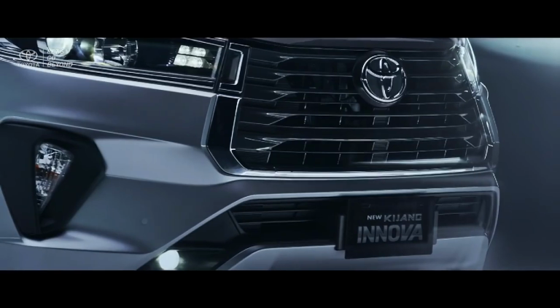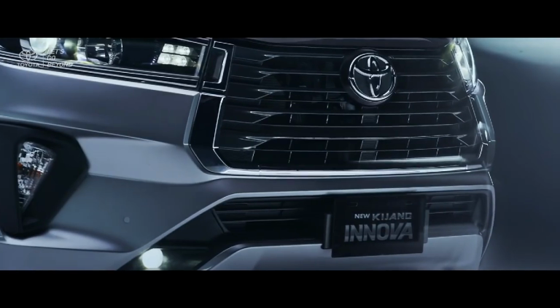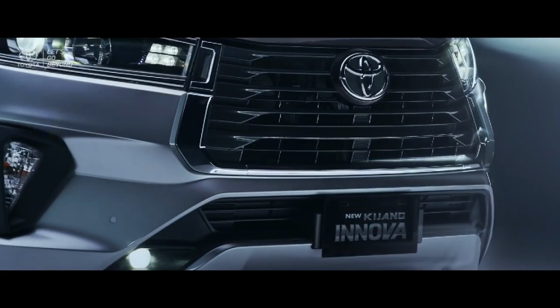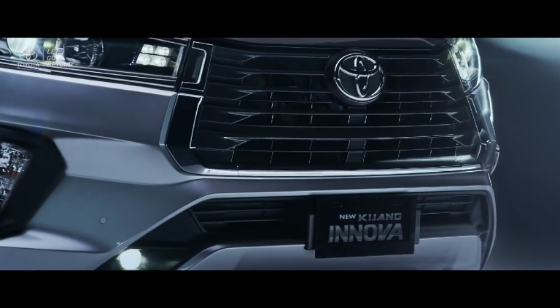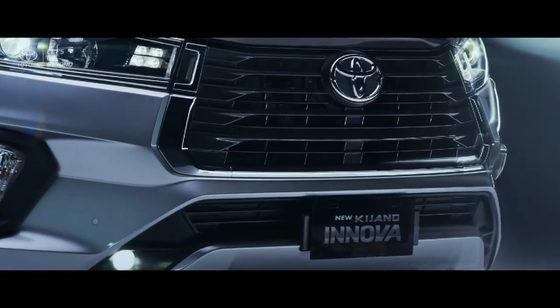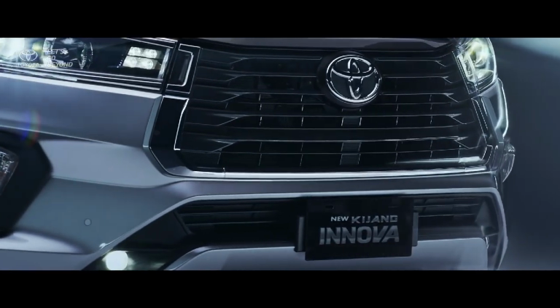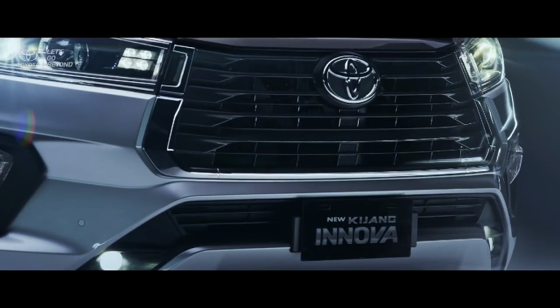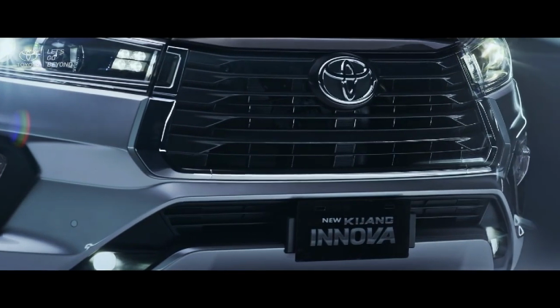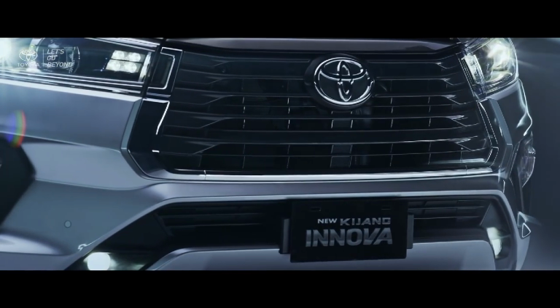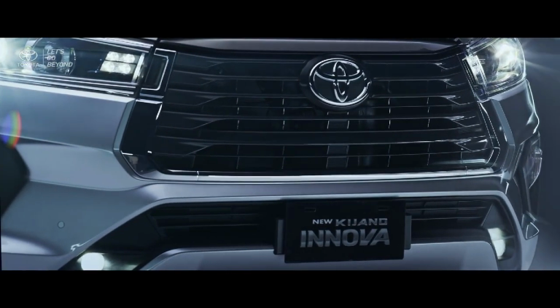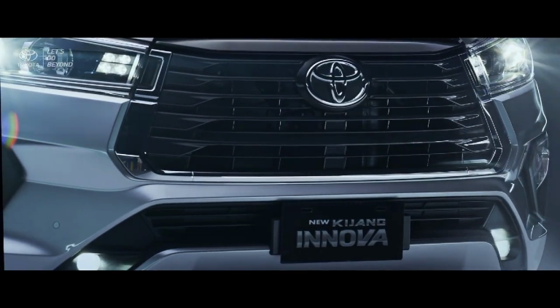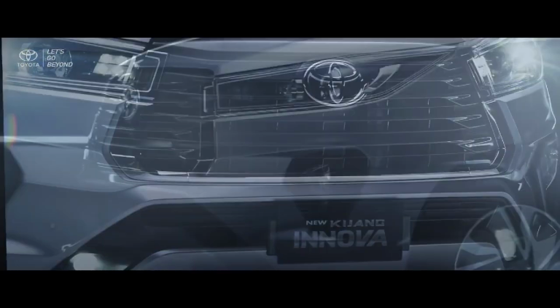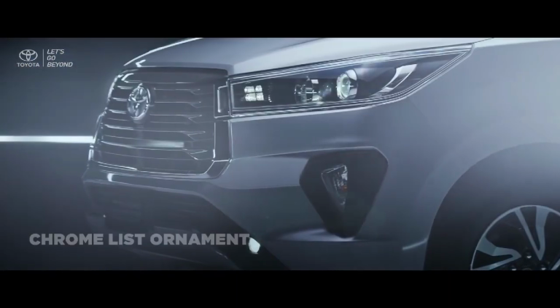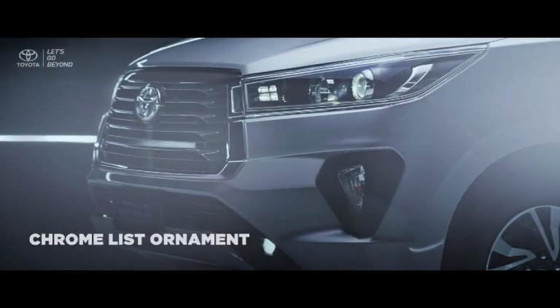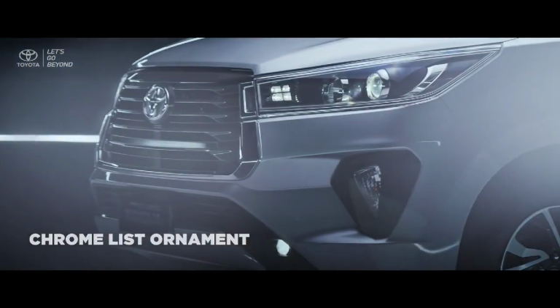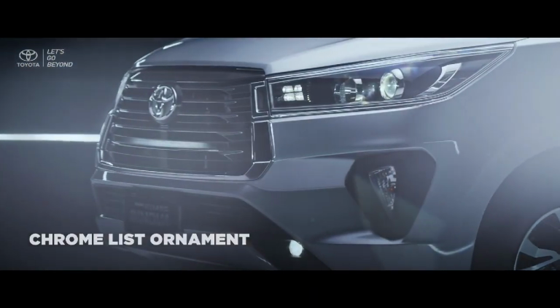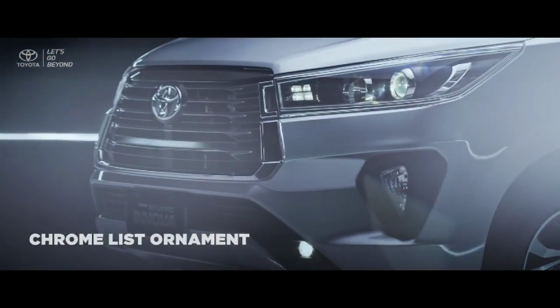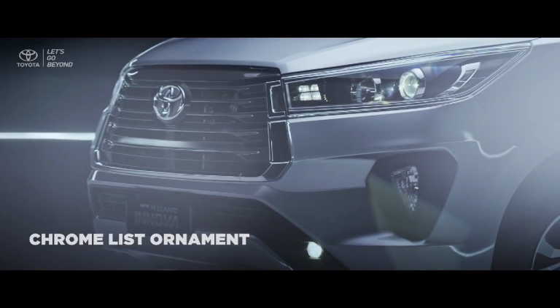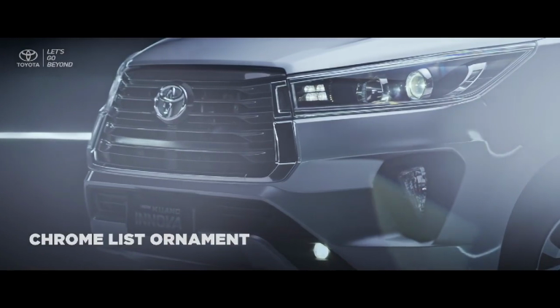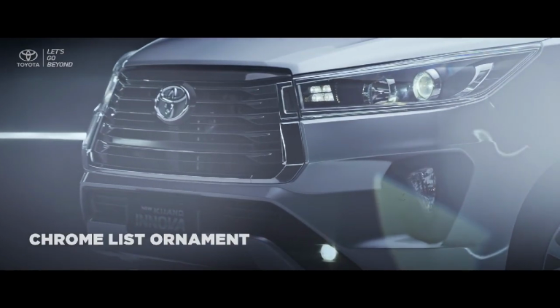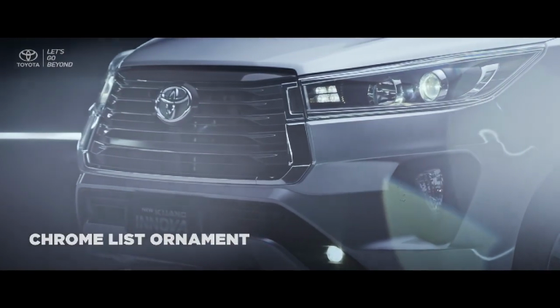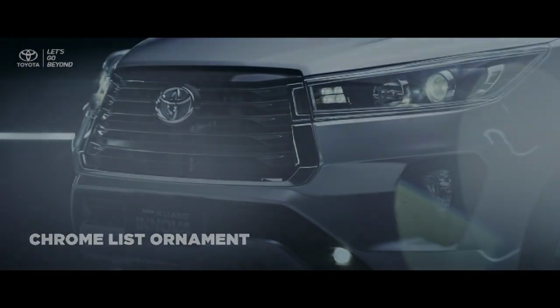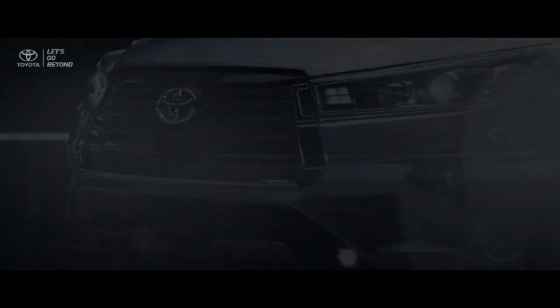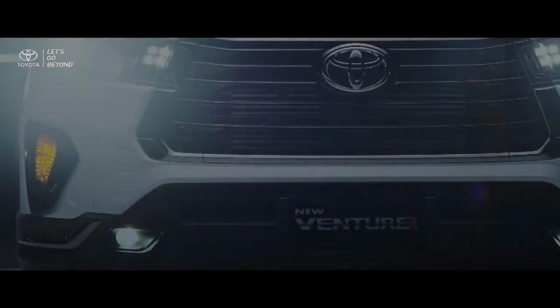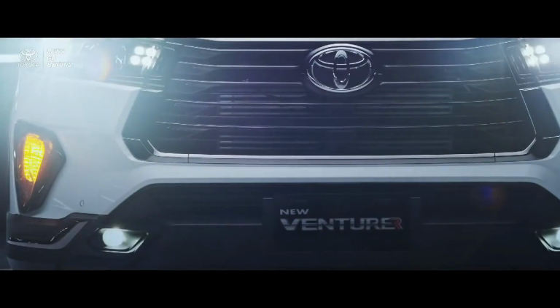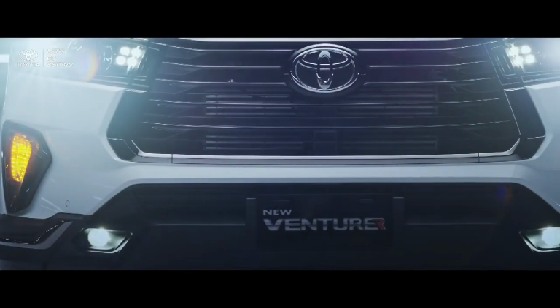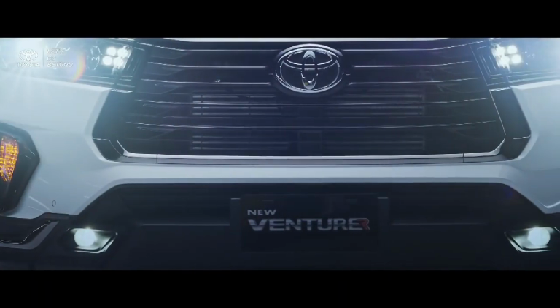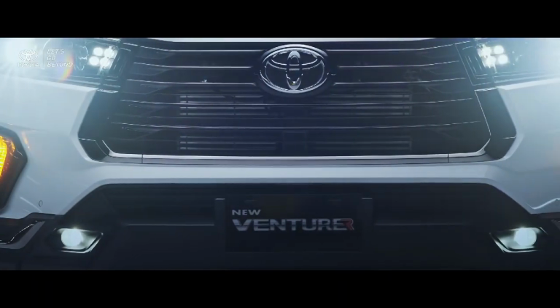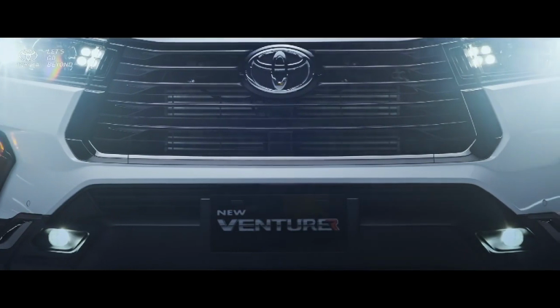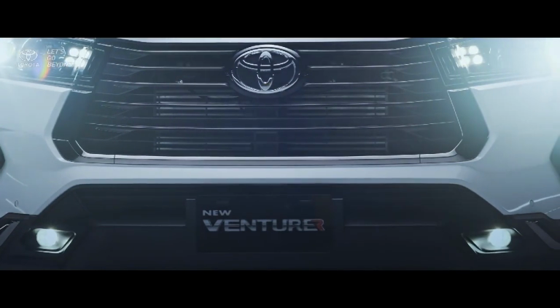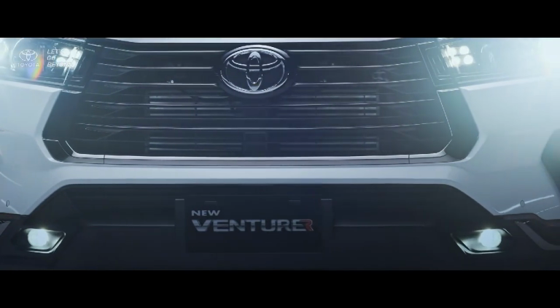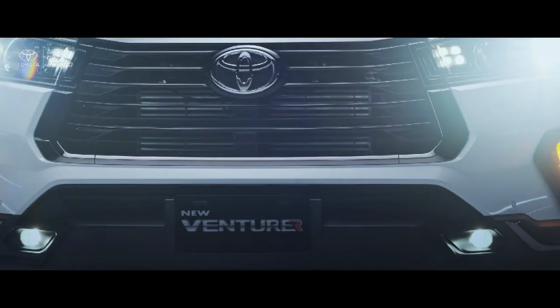With precision and attention to detail, the new front bumper design on the new Kijang Innova is brilliantly furnished with a delicate chrome ornament, while a well-formed black solid list coats the new Venturer front bumper.